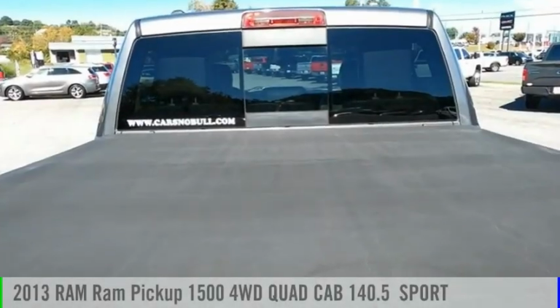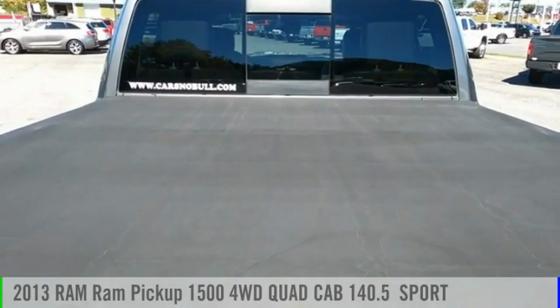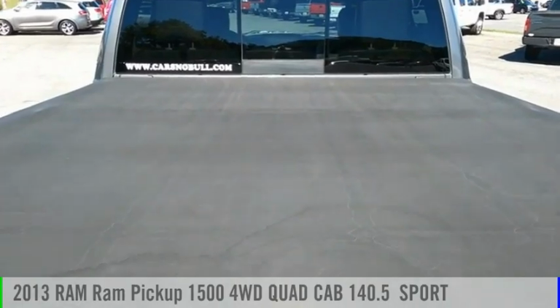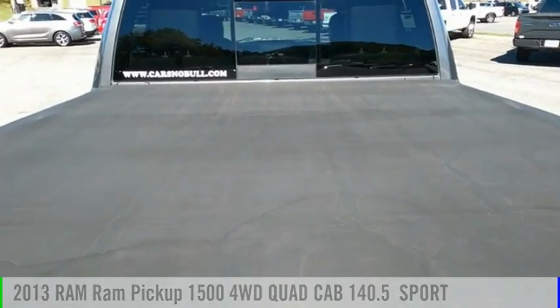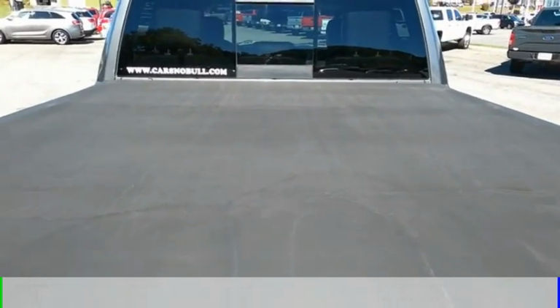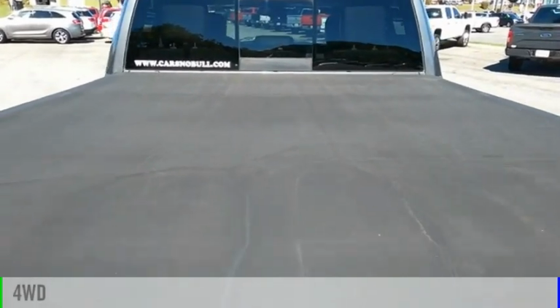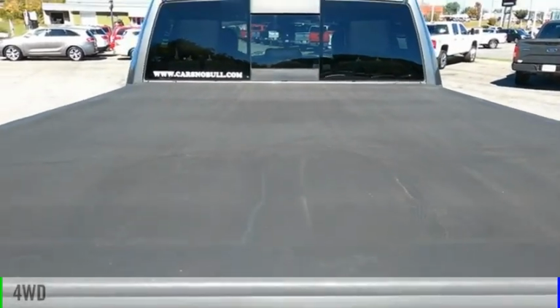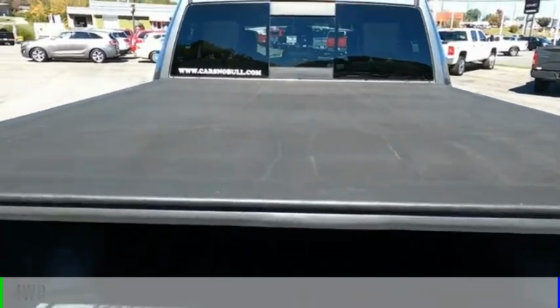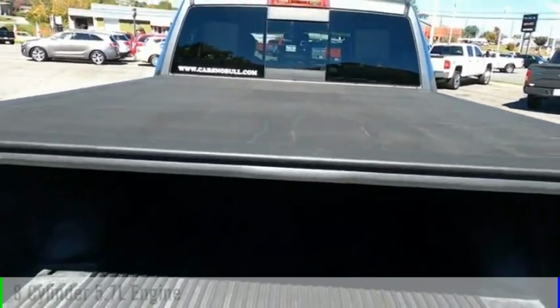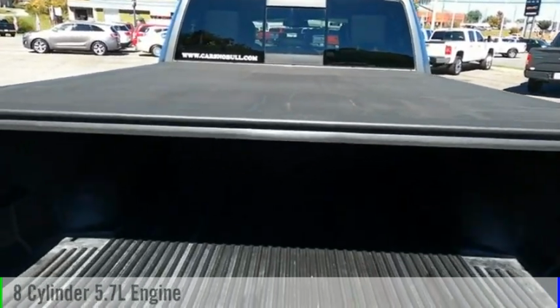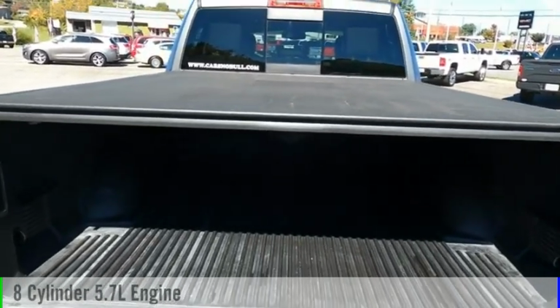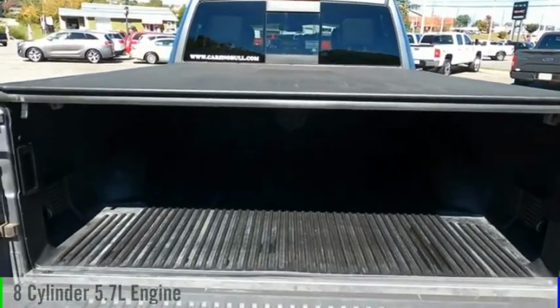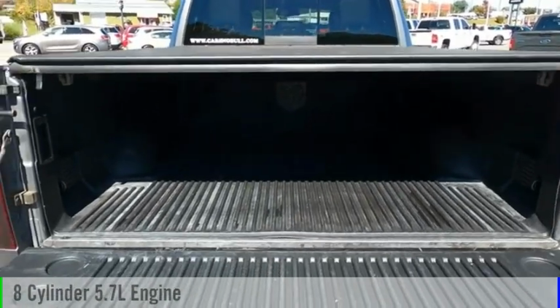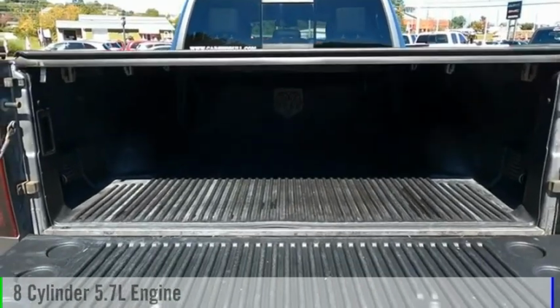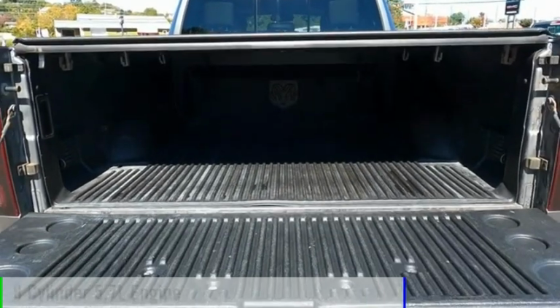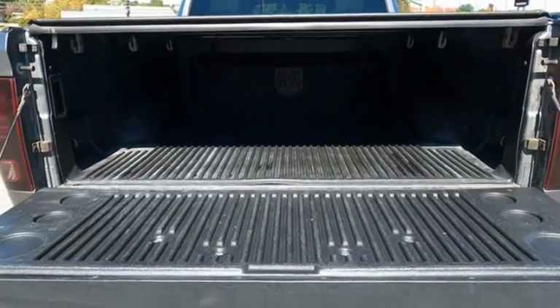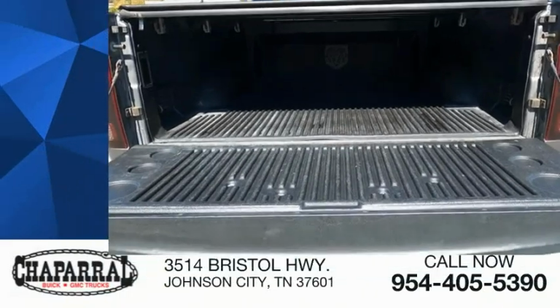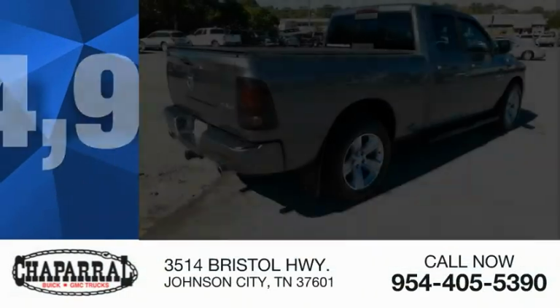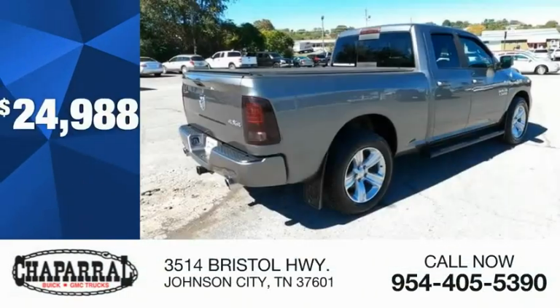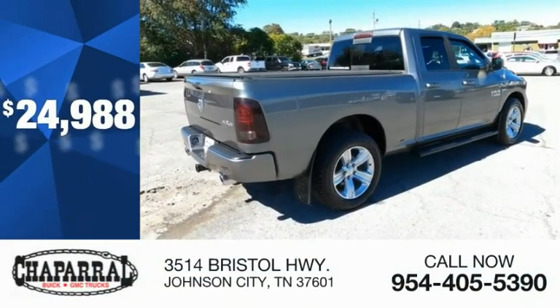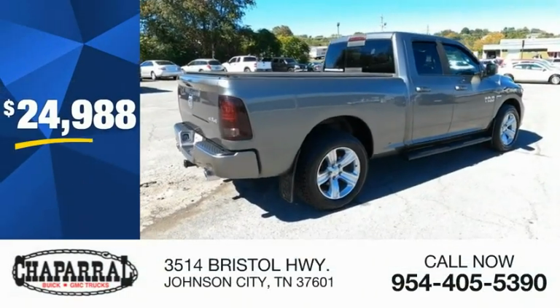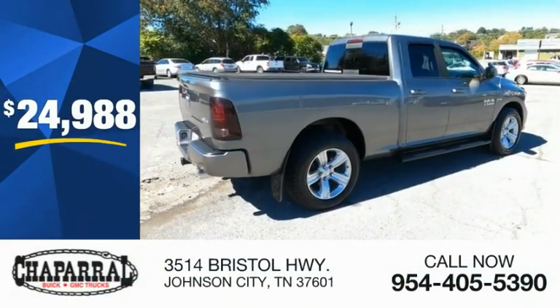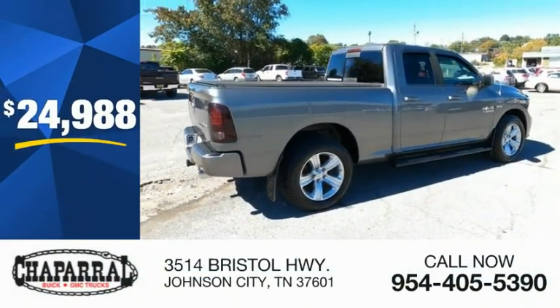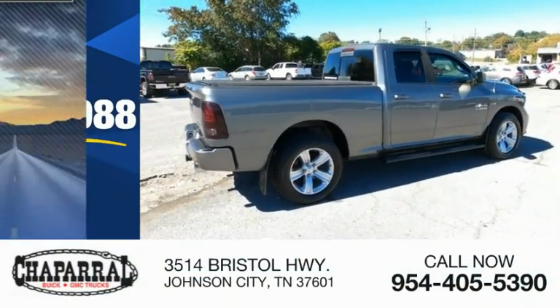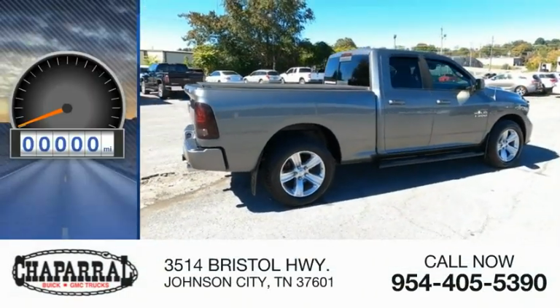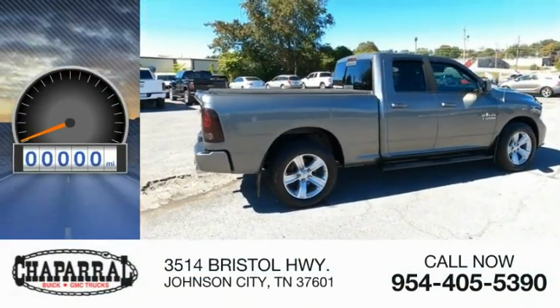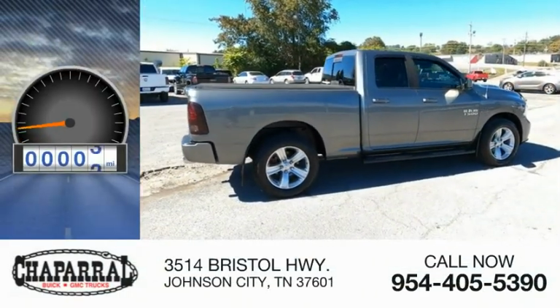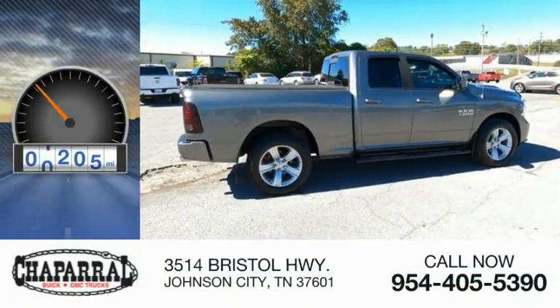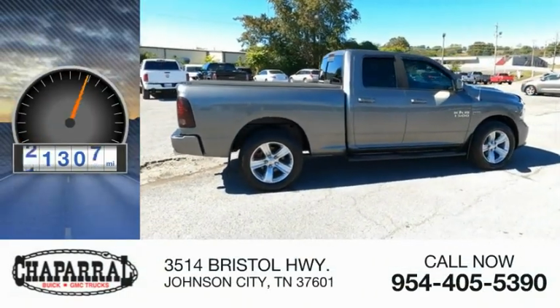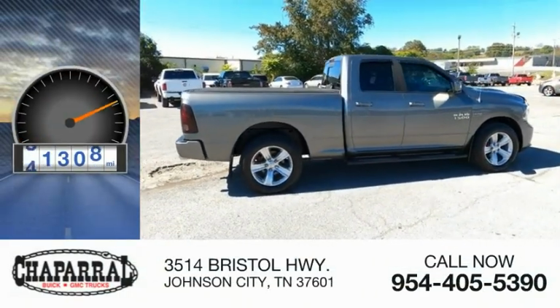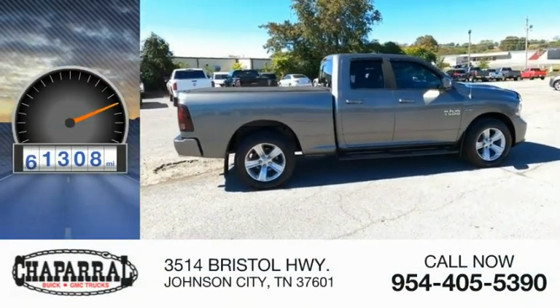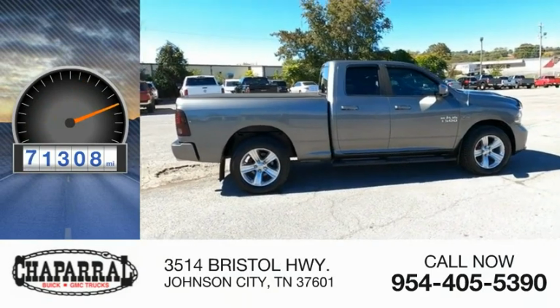This vehicle is powered by a four-wheel drive, eight-cylinder, 5.7 liter engine and is priced below $25,000. This vehicle has less than 75,000 miles.